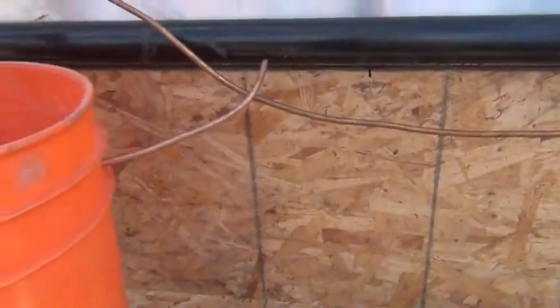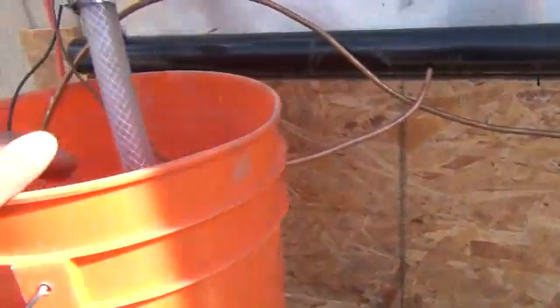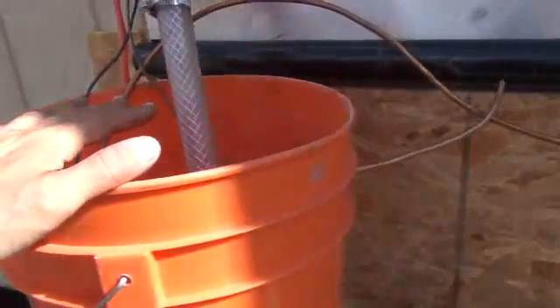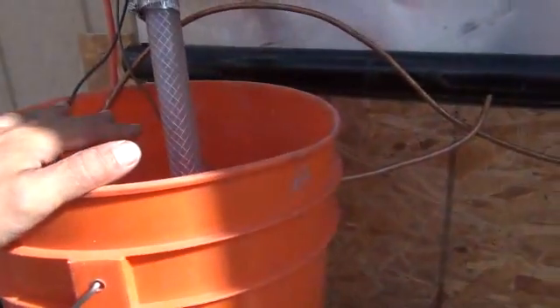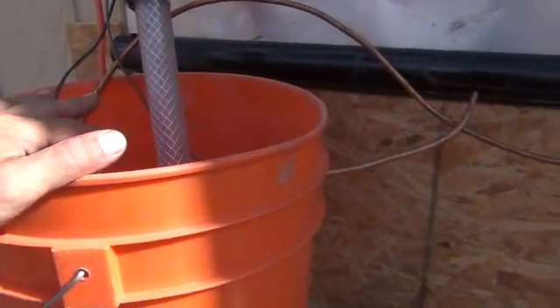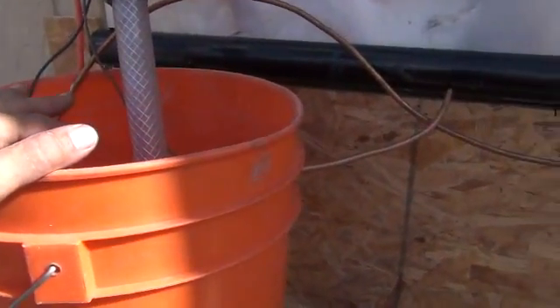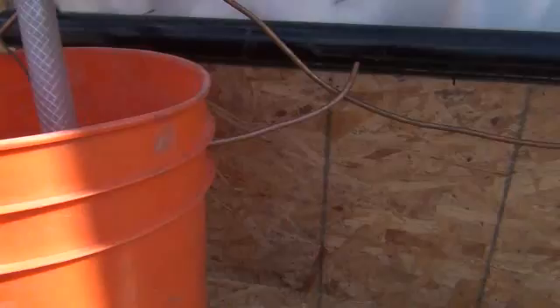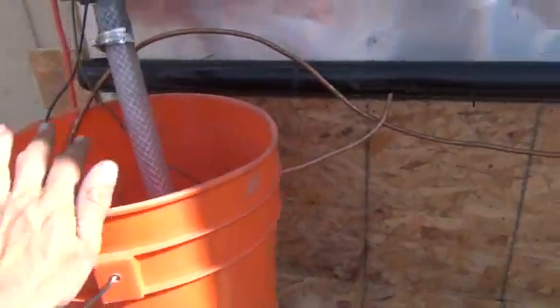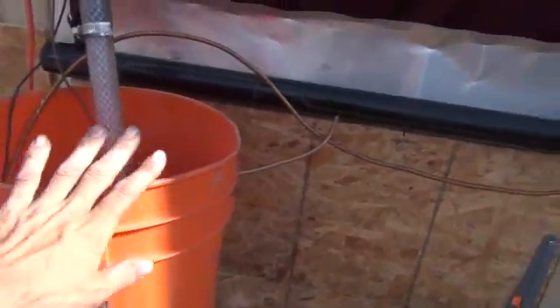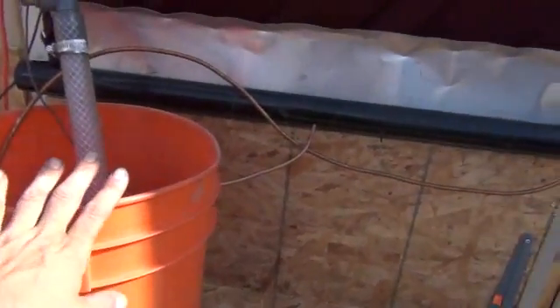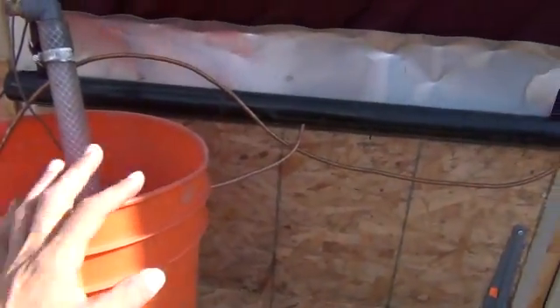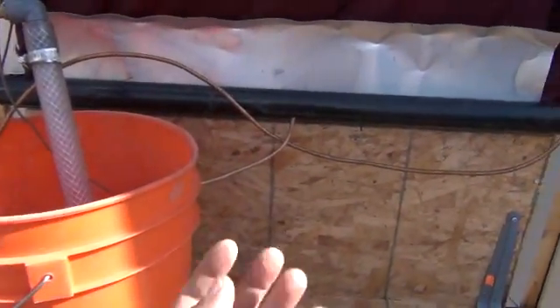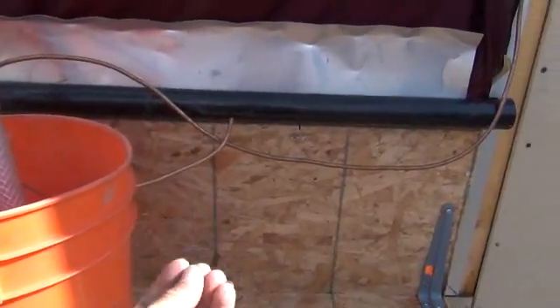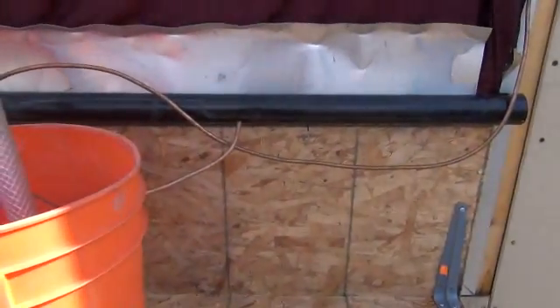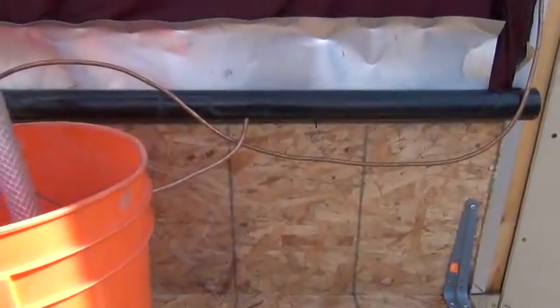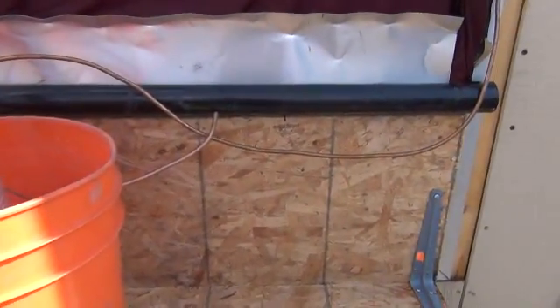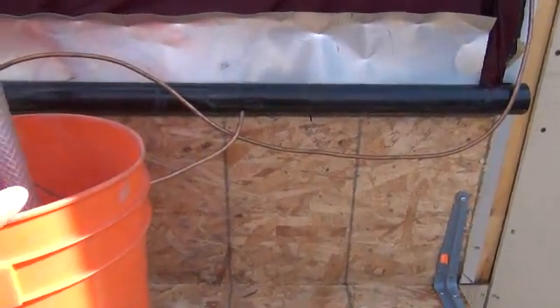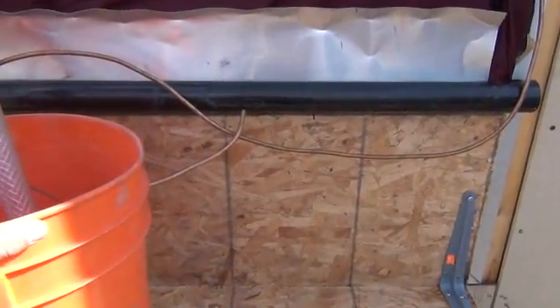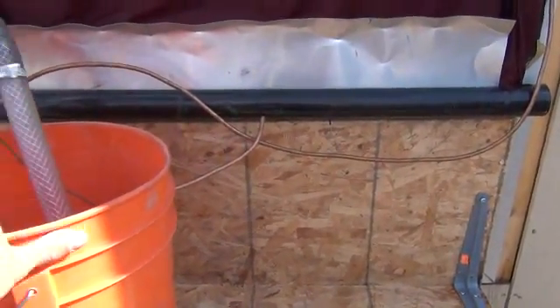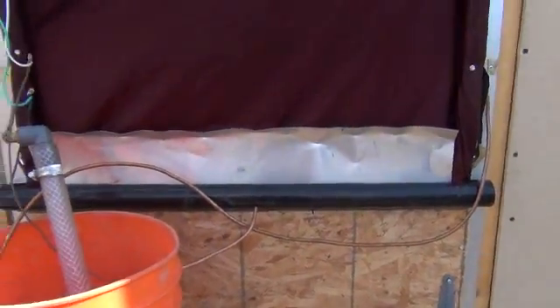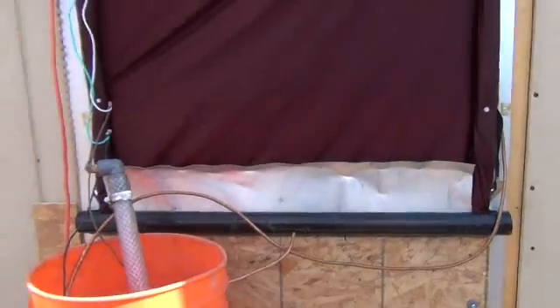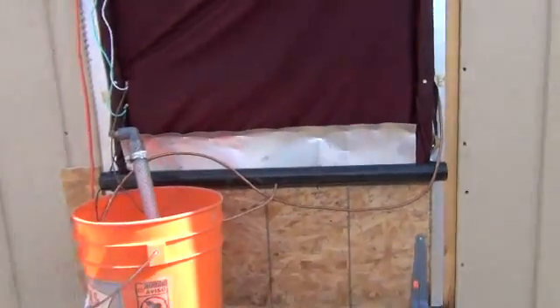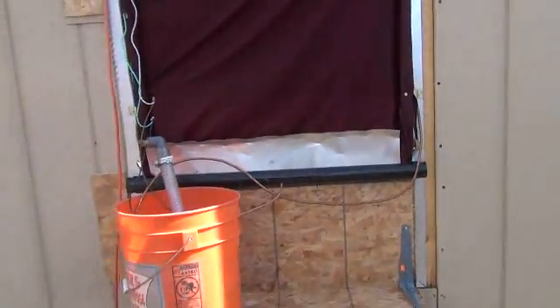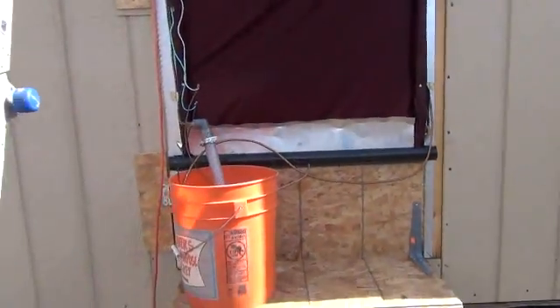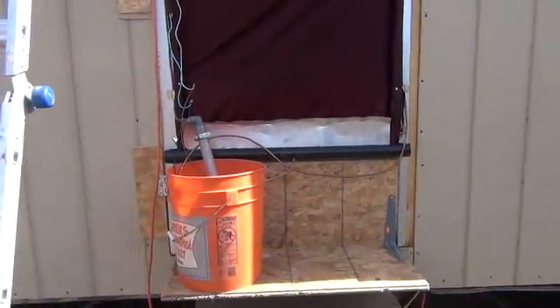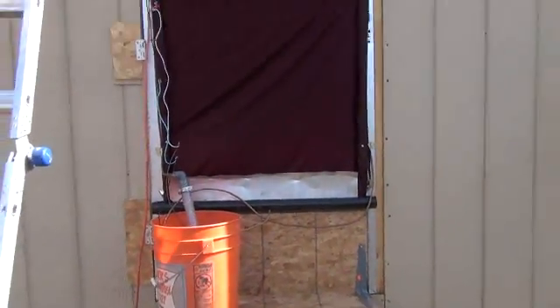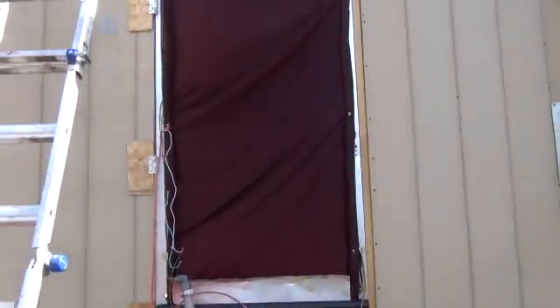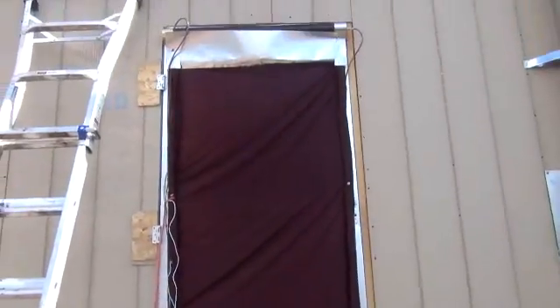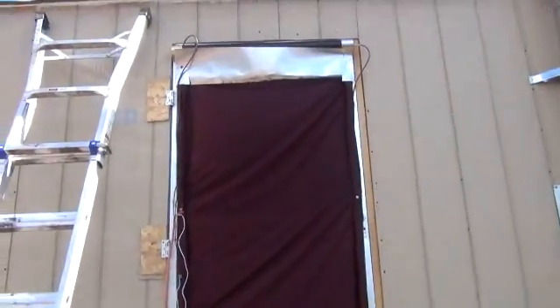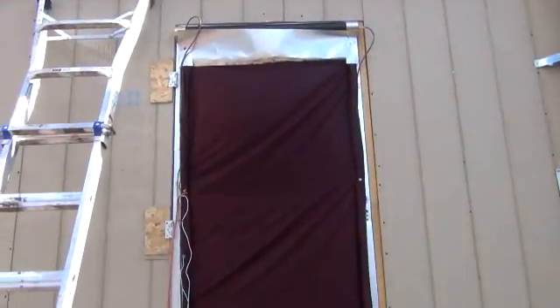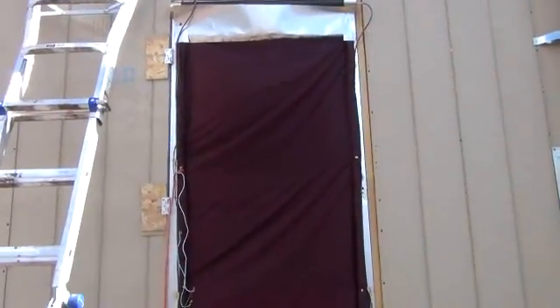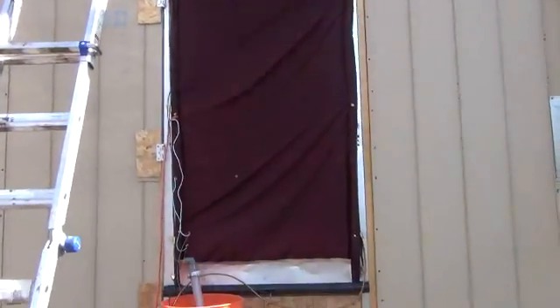If I needed this thing to run for a long period of time without having to come out and fill it up, you could also have this all set up from a home water line if you were on grid. This is just a simple way when you're off grid to provide a nice evaporative cooling effect to your home.